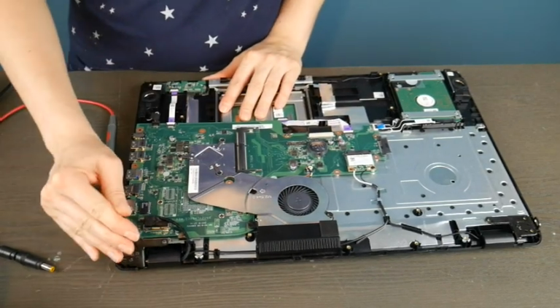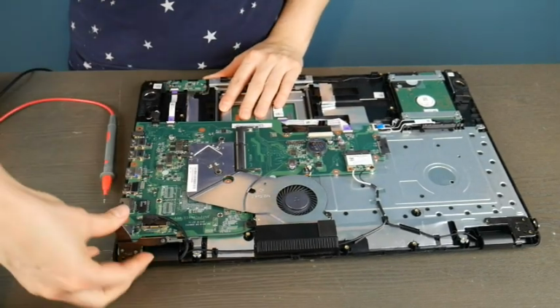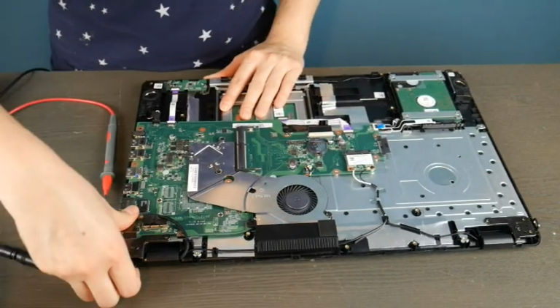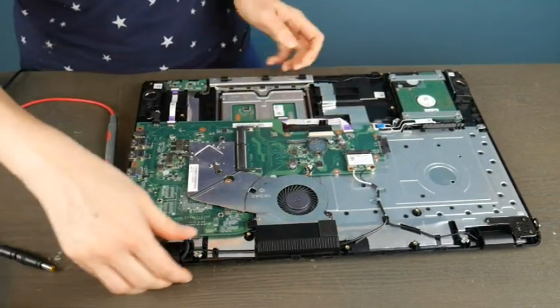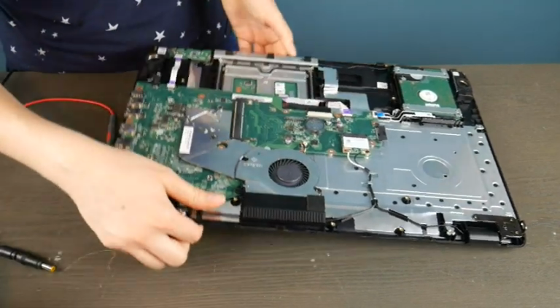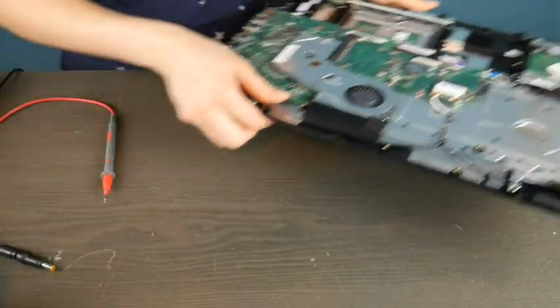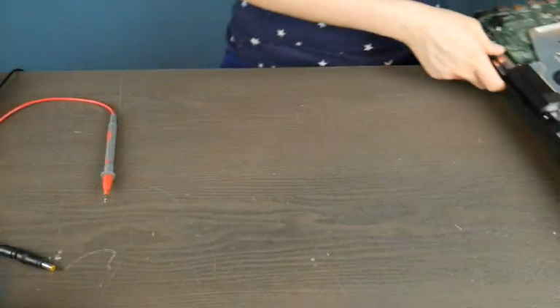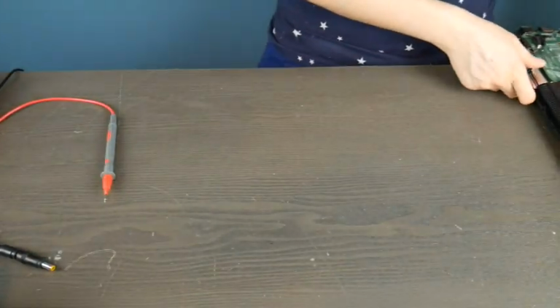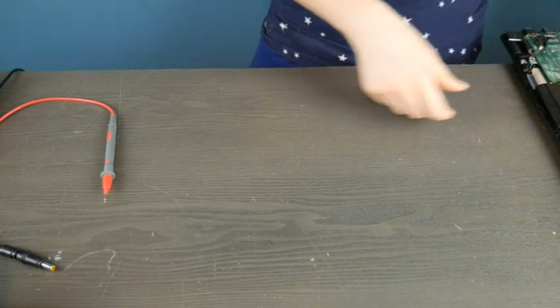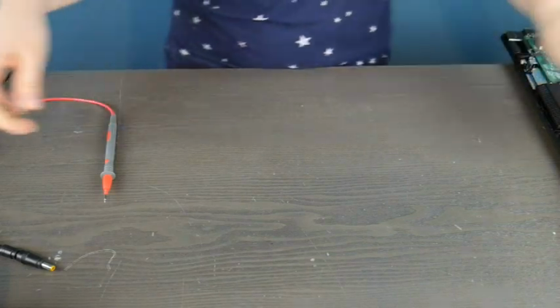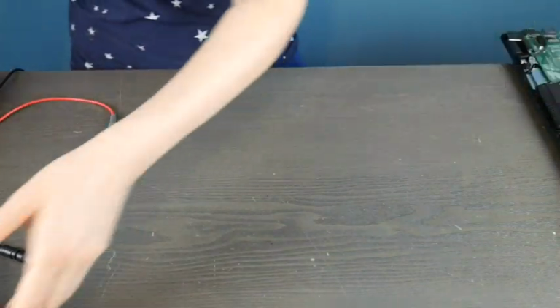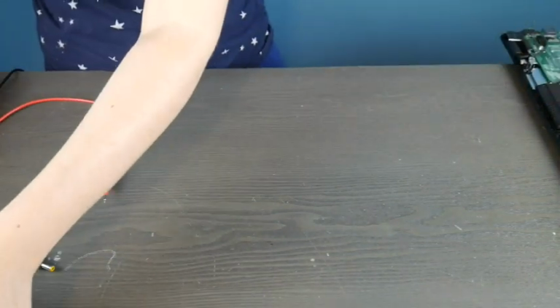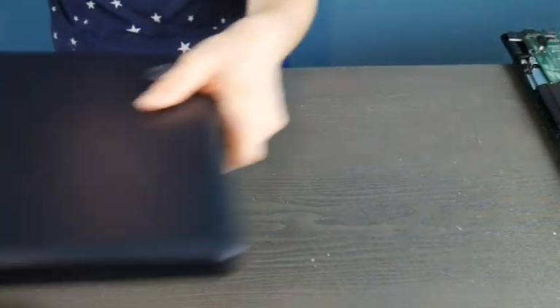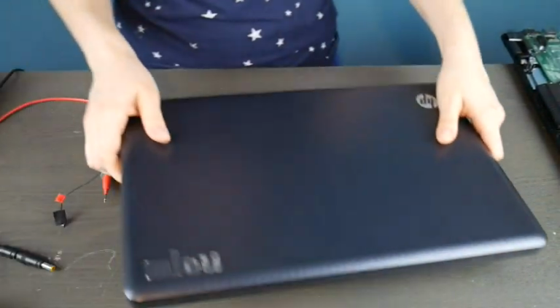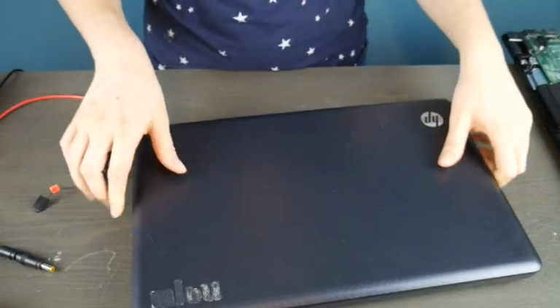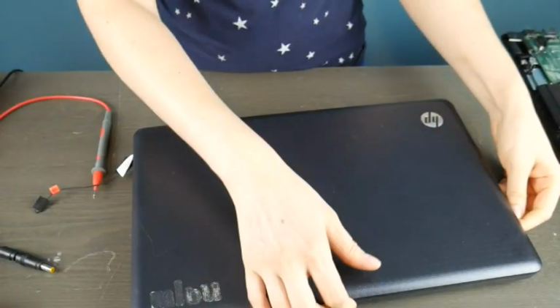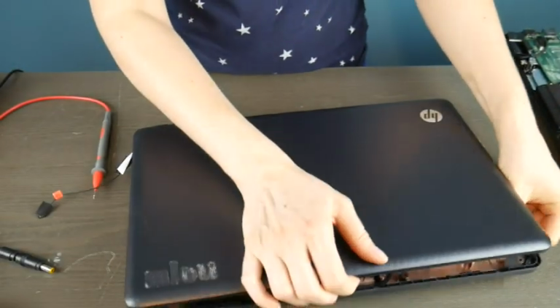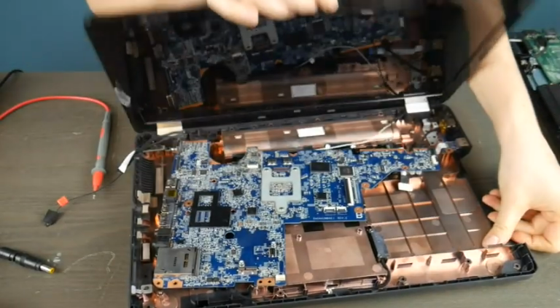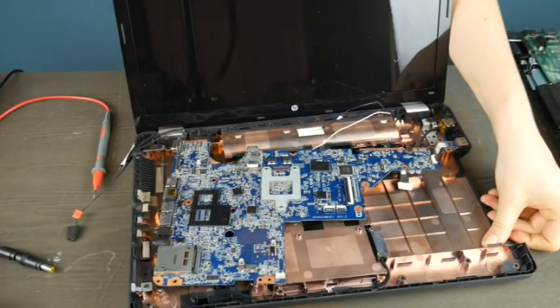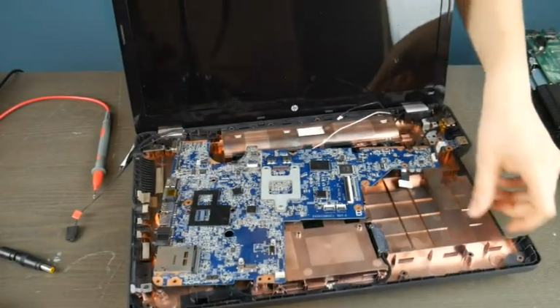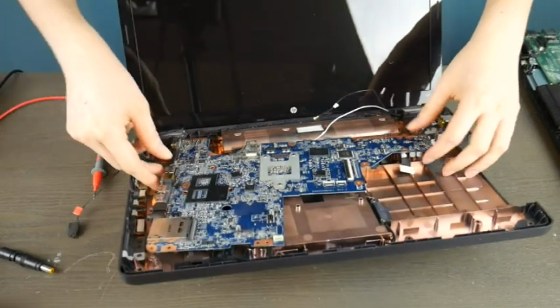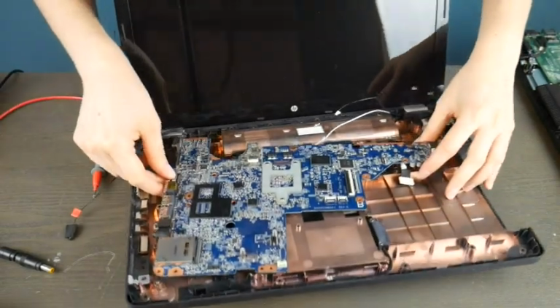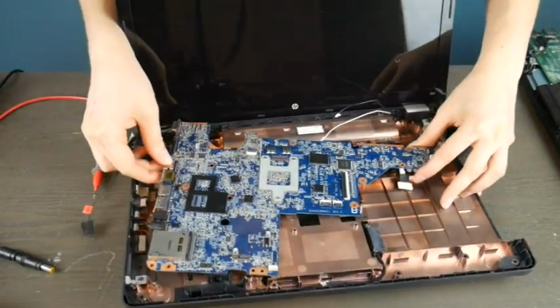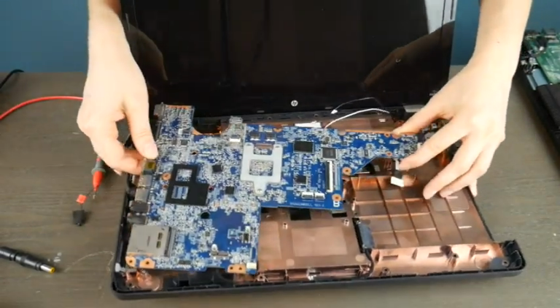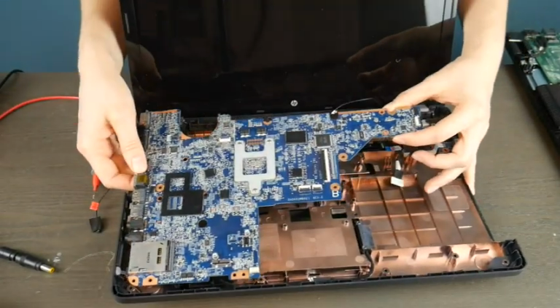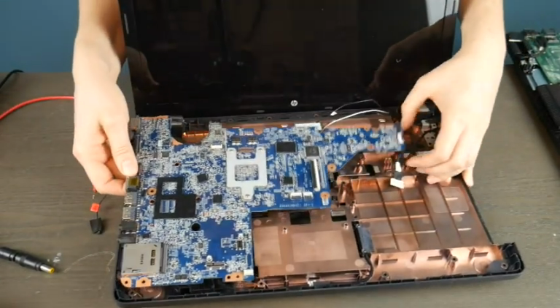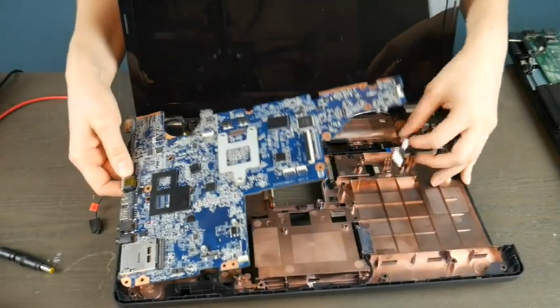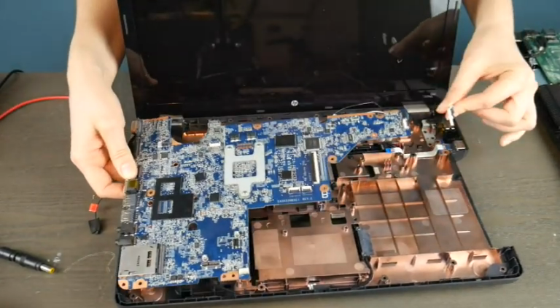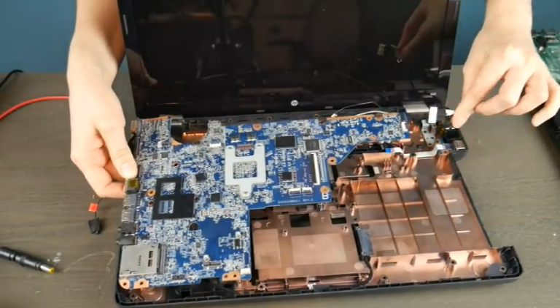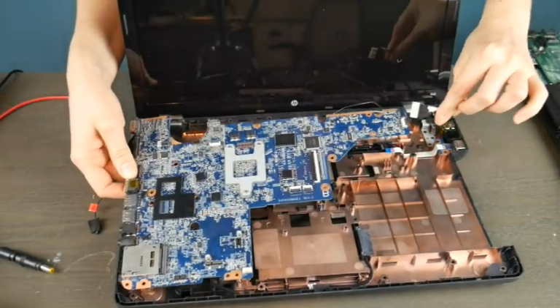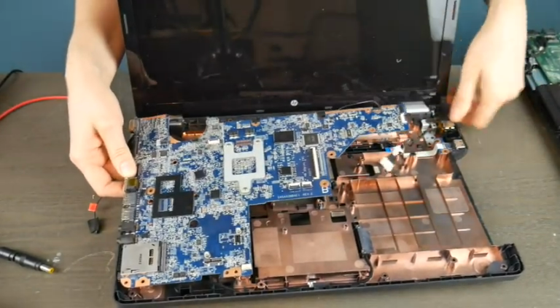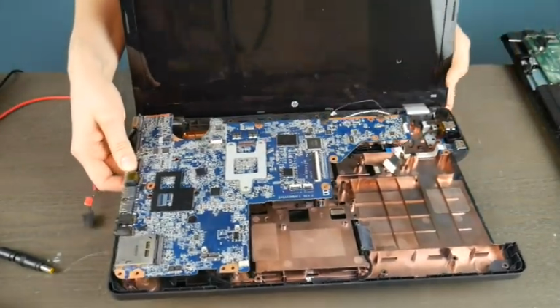In this case, because the port is integrated into the motherboard, it means that the motherboard itself is bad and would need to be replaced. That's why I am a big fan of having a separate power jack that plugs into your motherboard. Let me show you another scenario here.